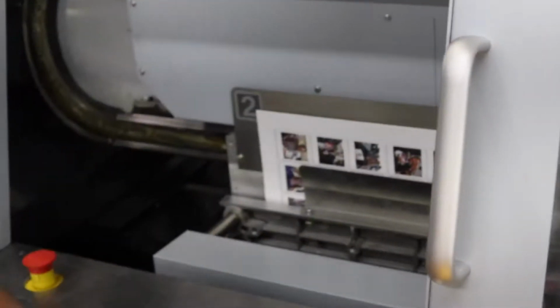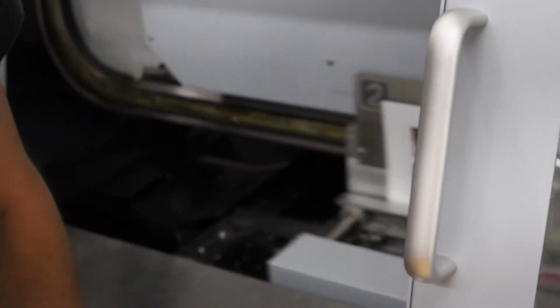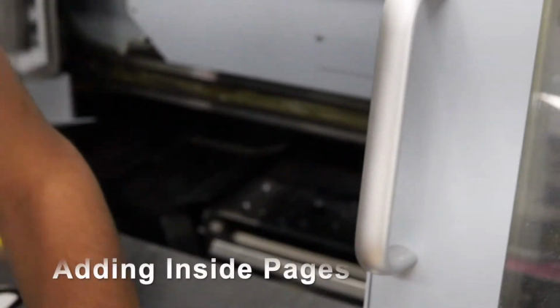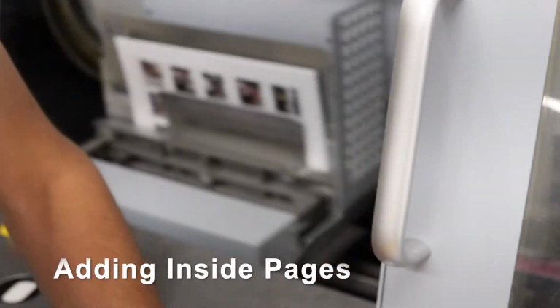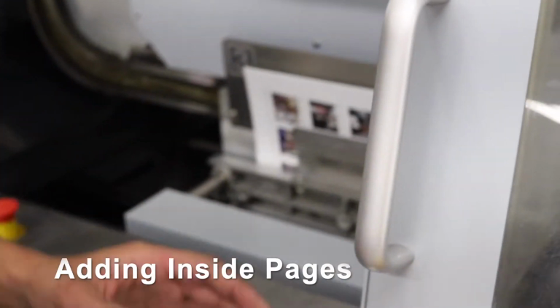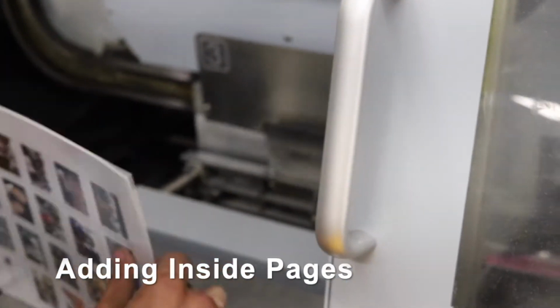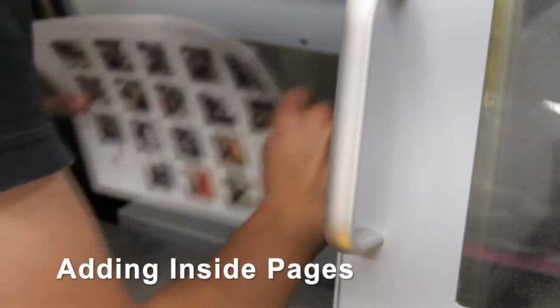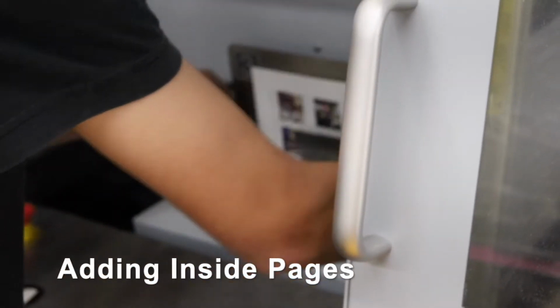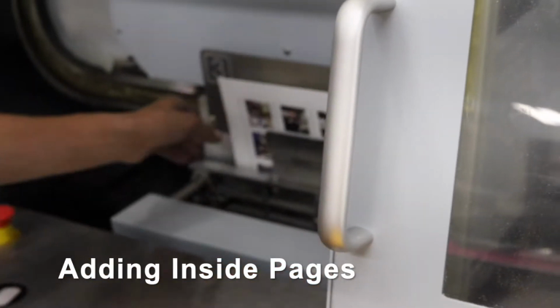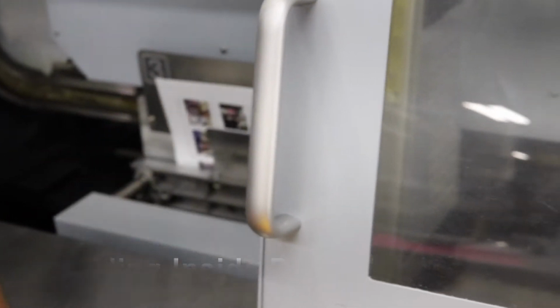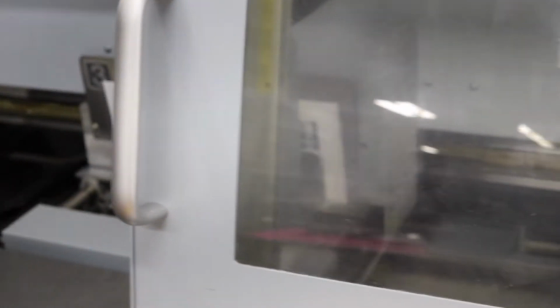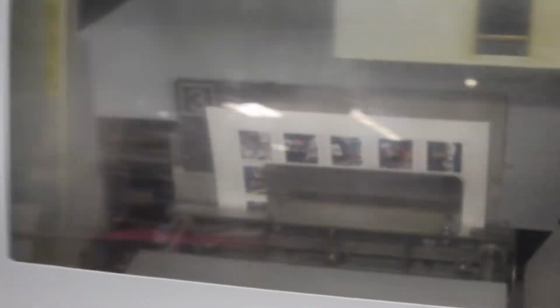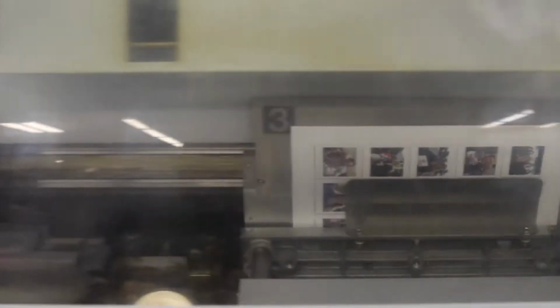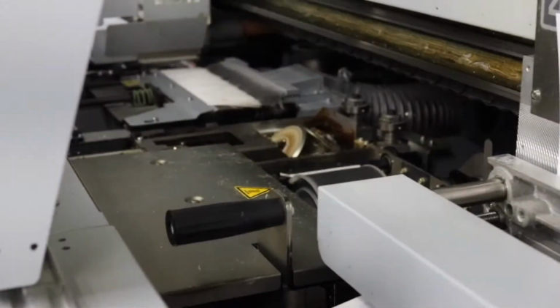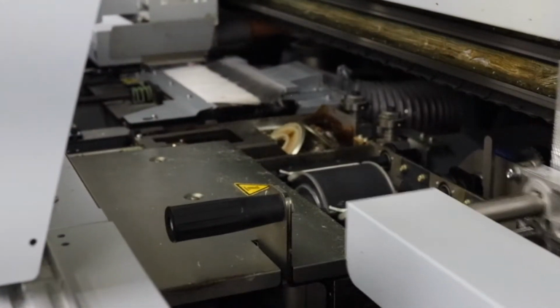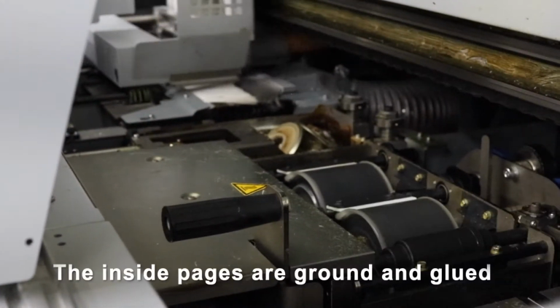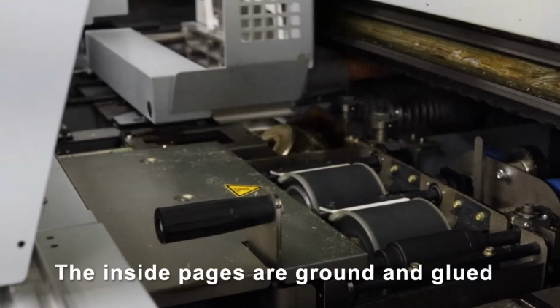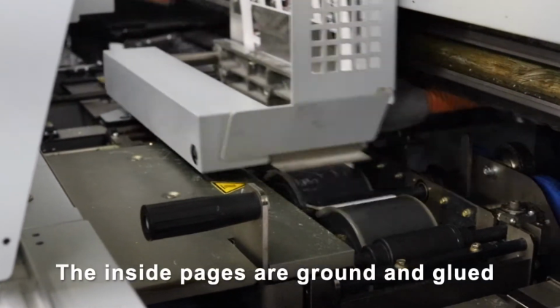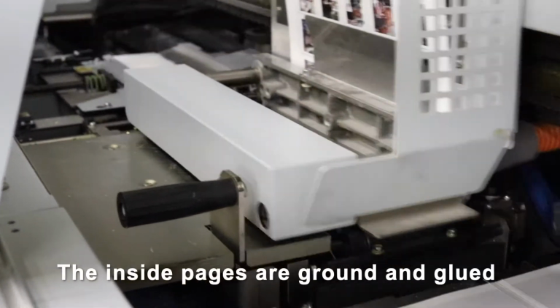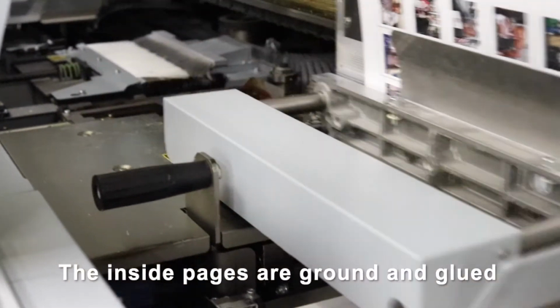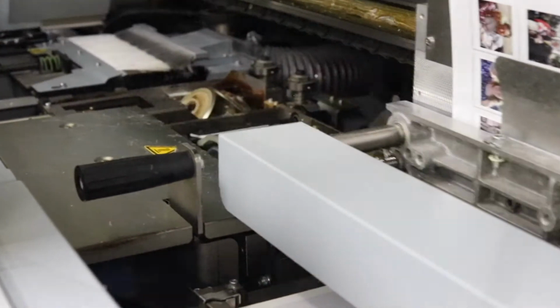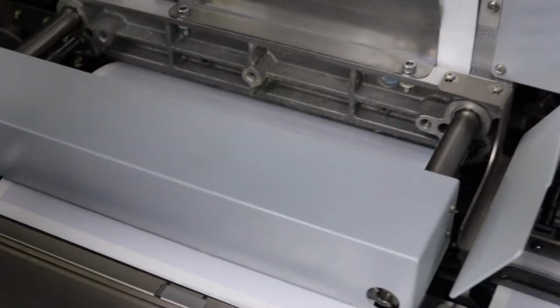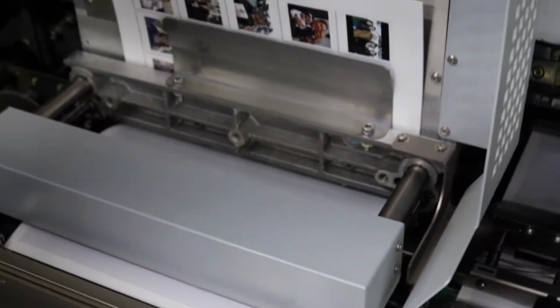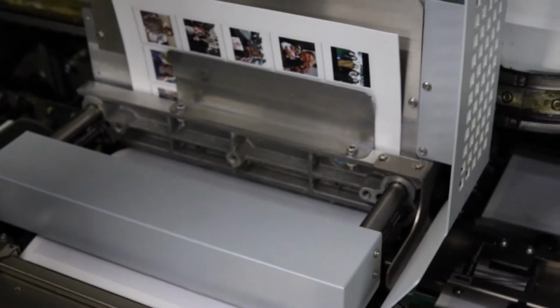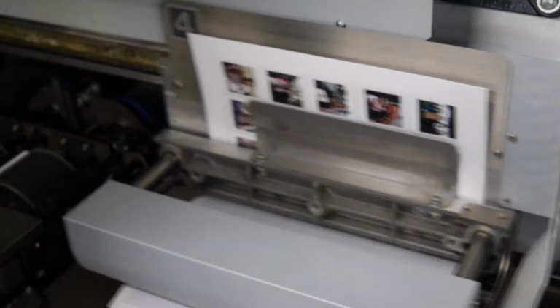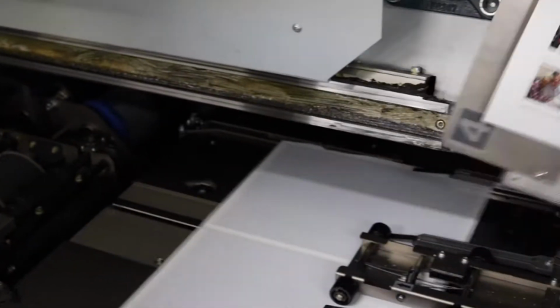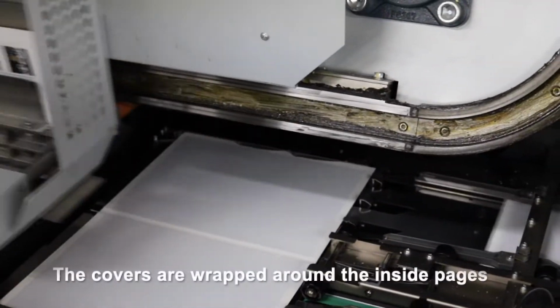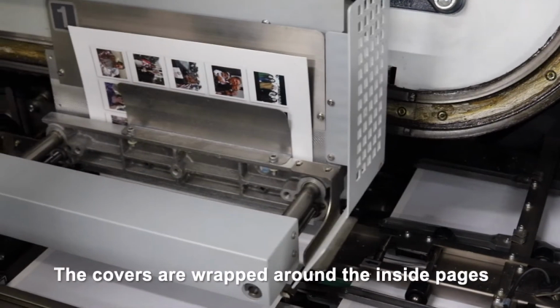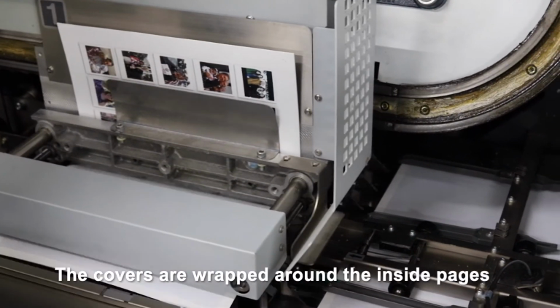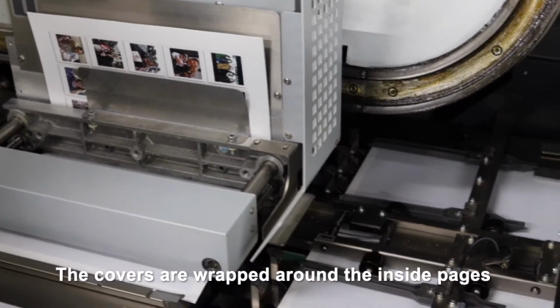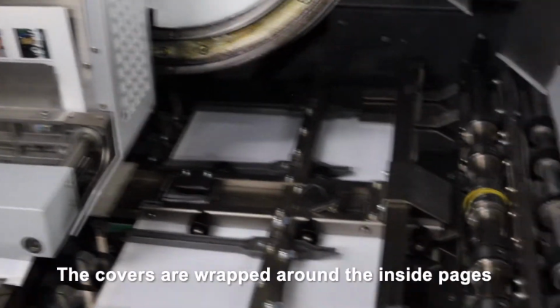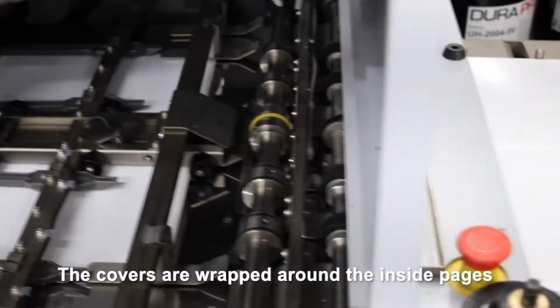Then, the operator adds the inside pages. The inside pages are ground and glued. Then, the covers are wrapped around the inside pages.